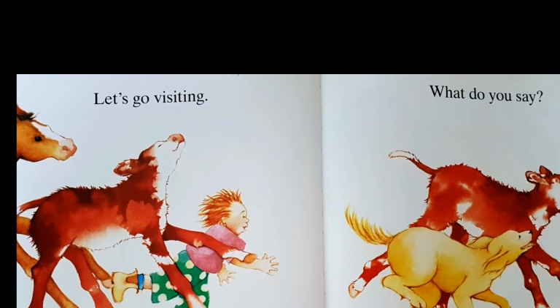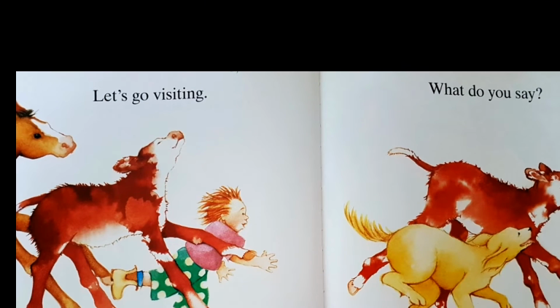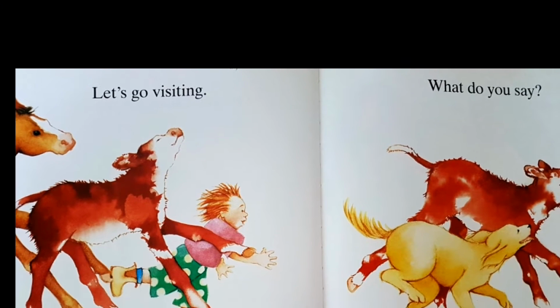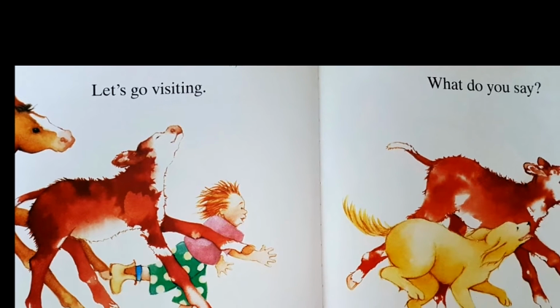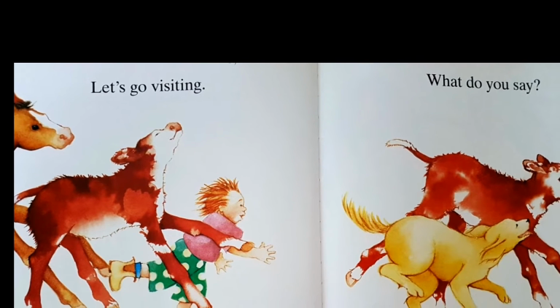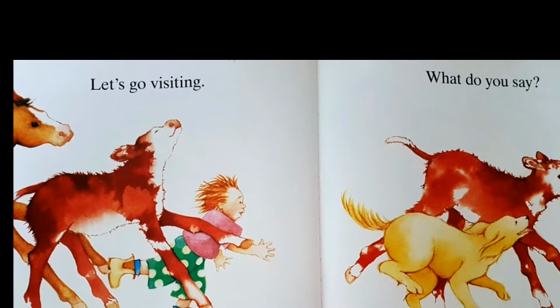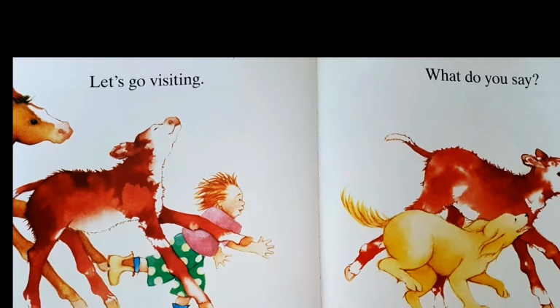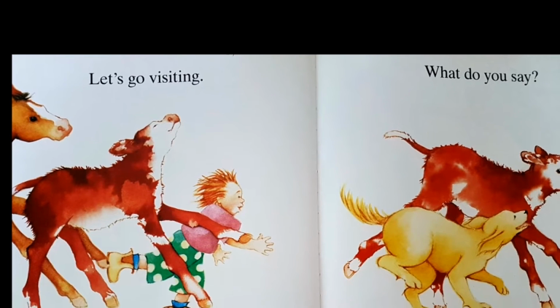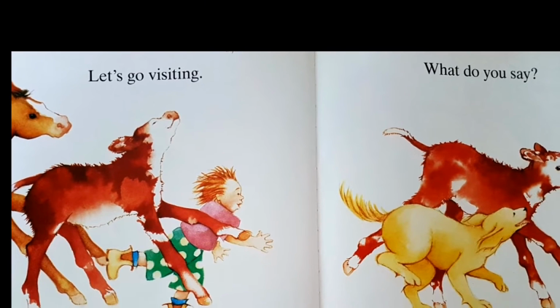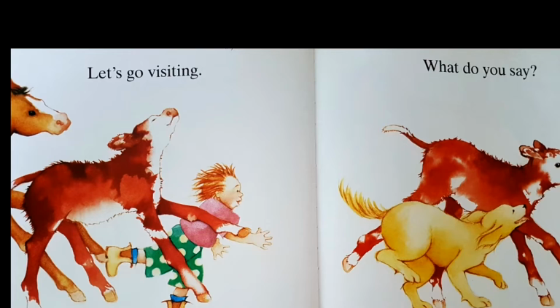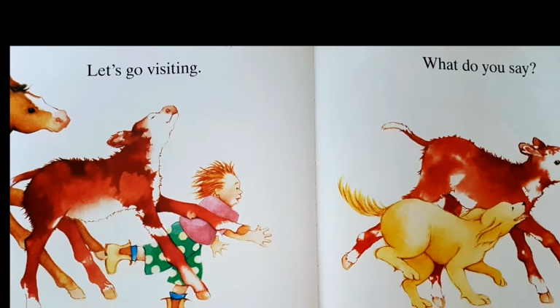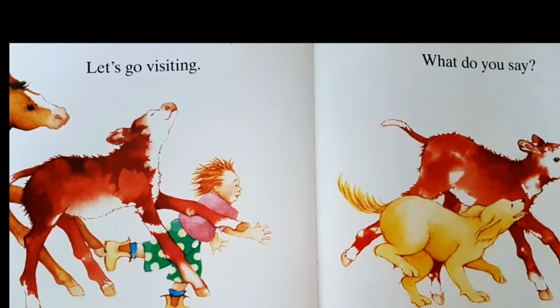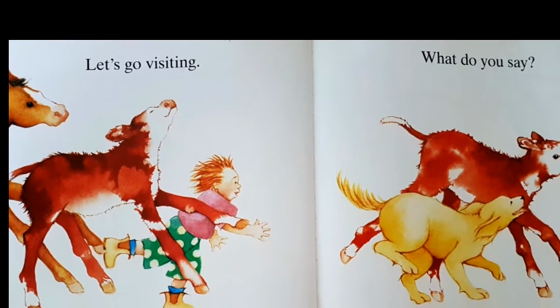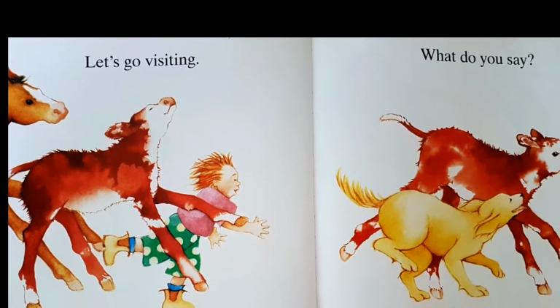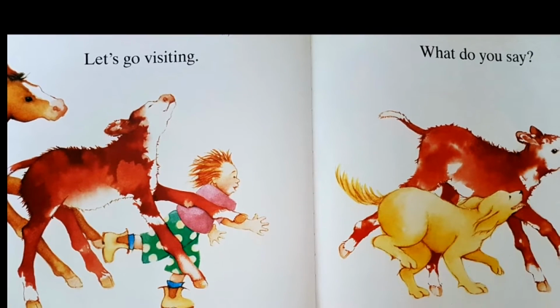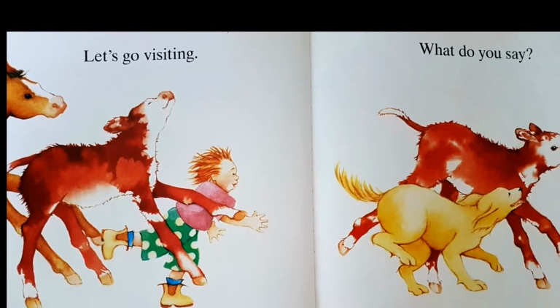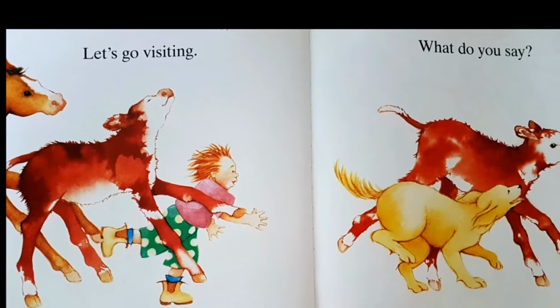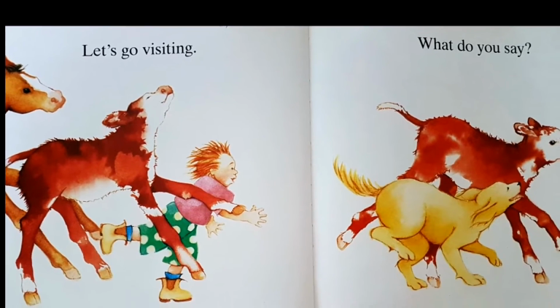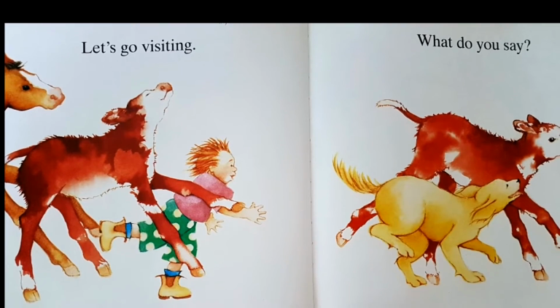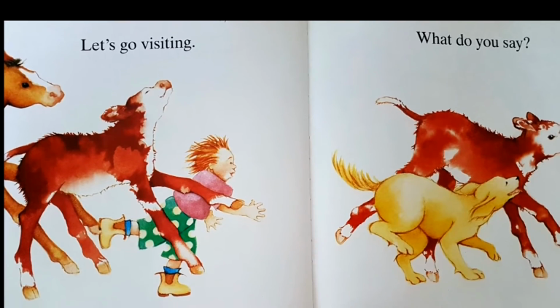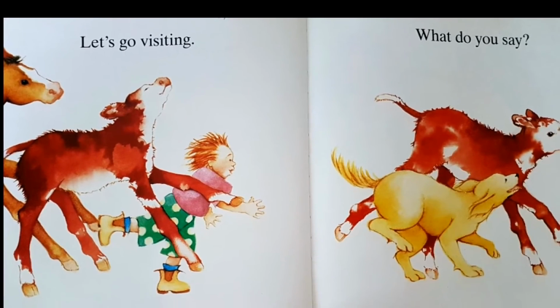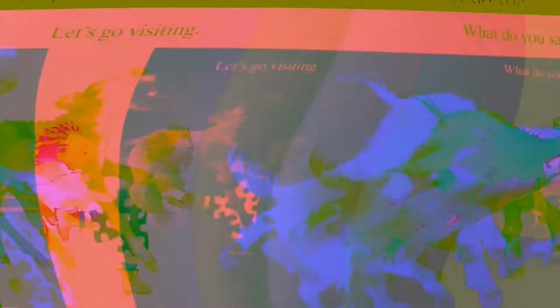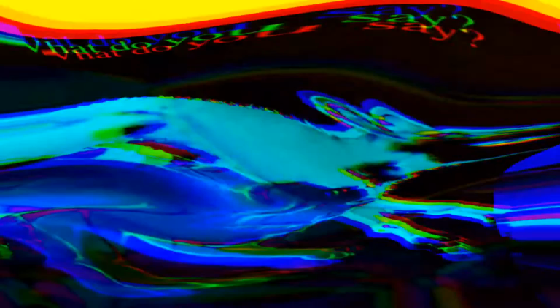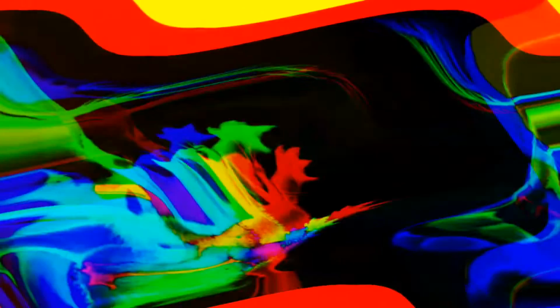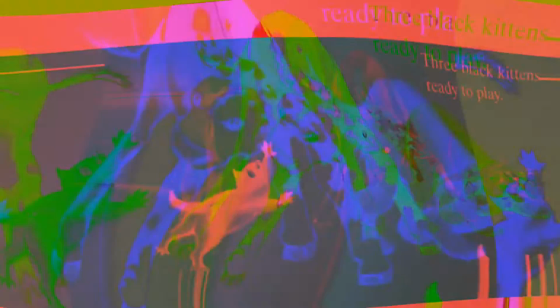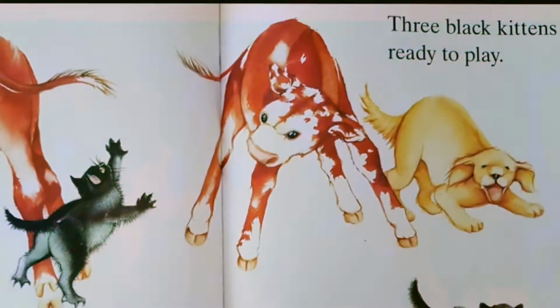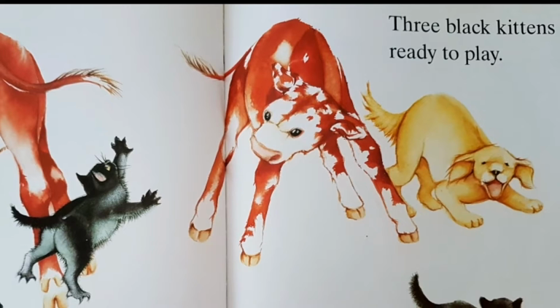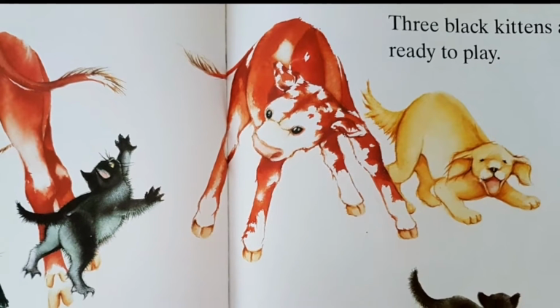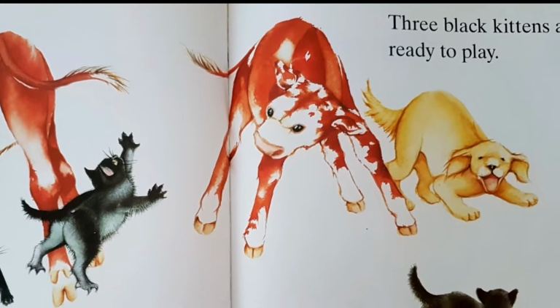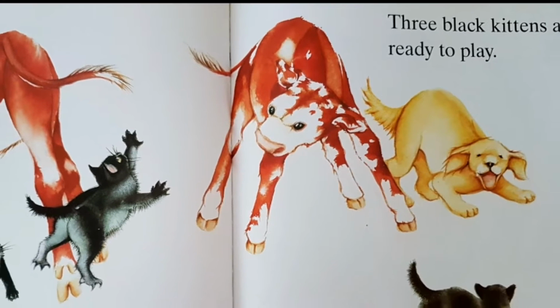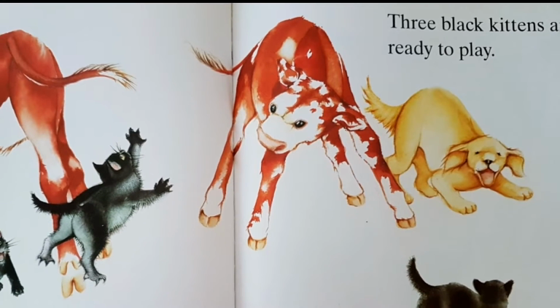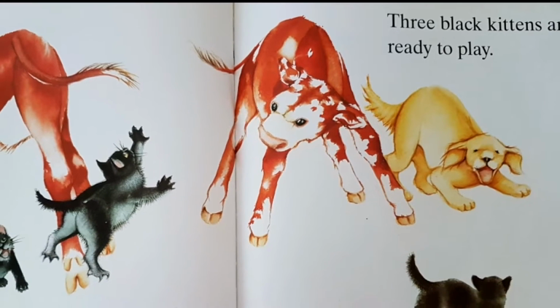Let's go visiting, what do you say? Three black kittens are ready to play.